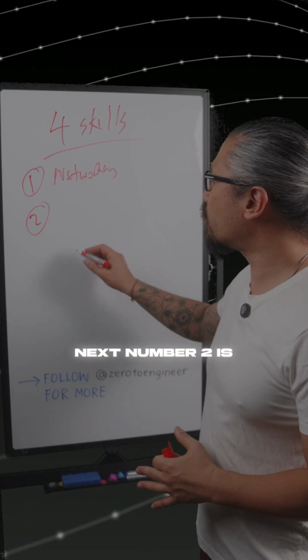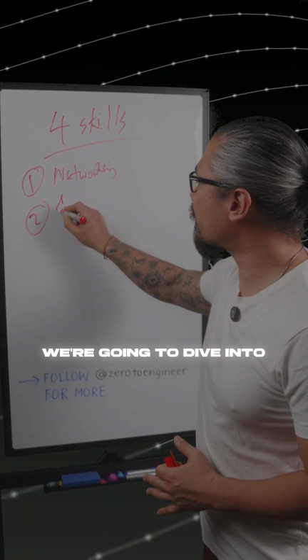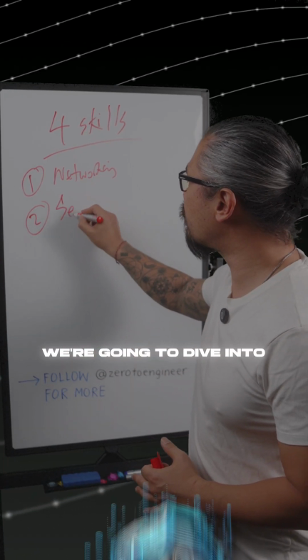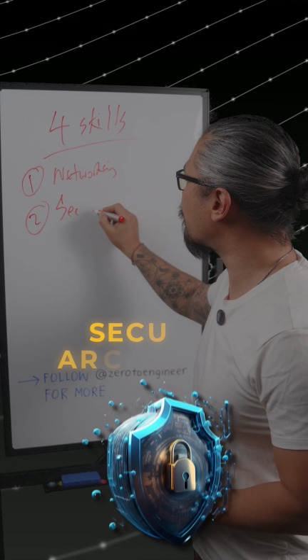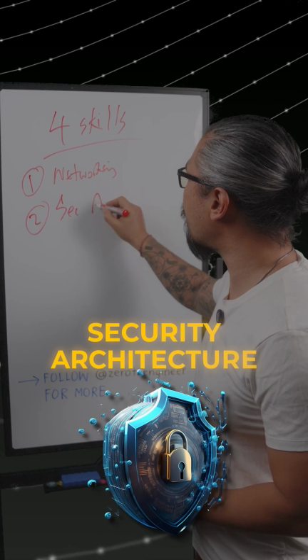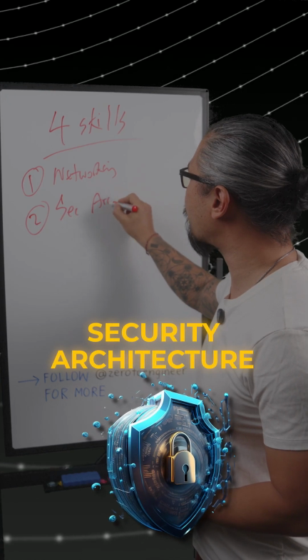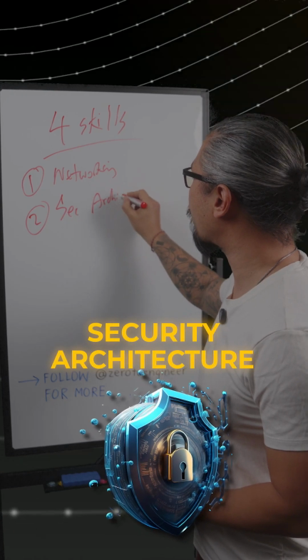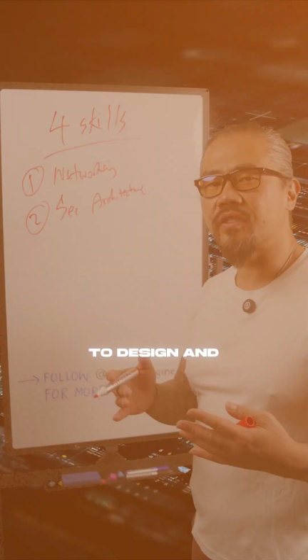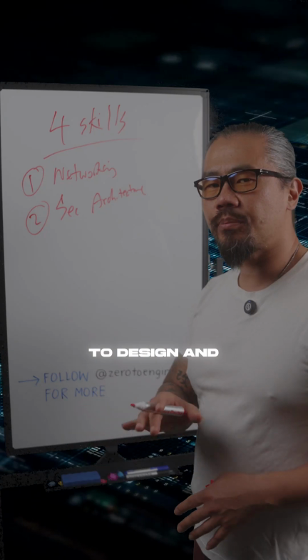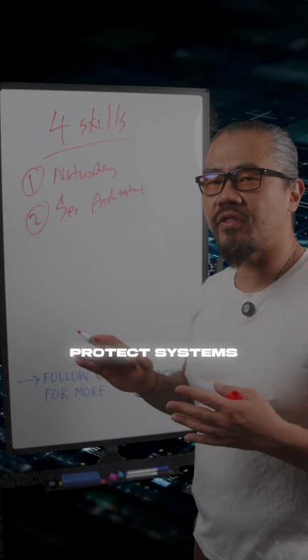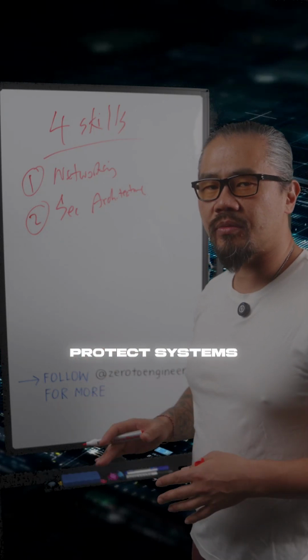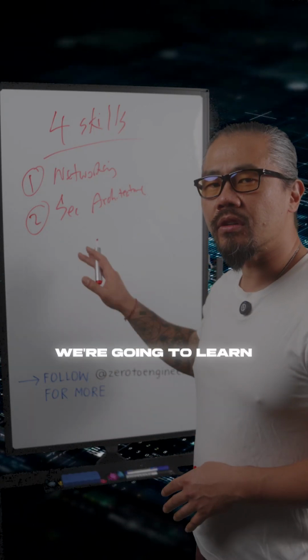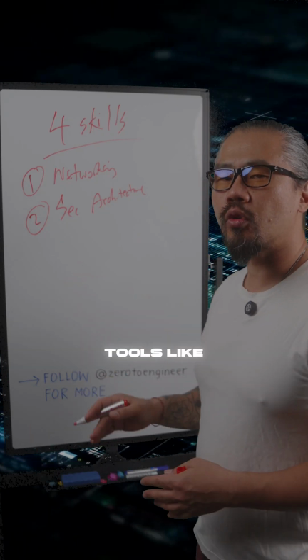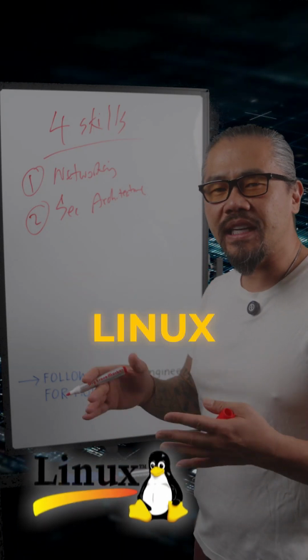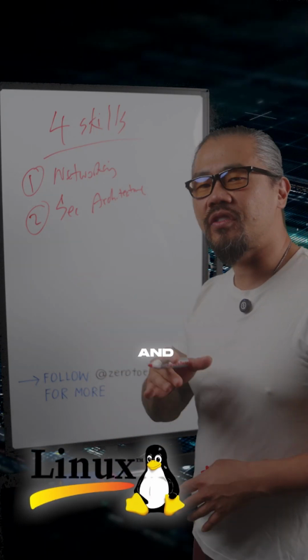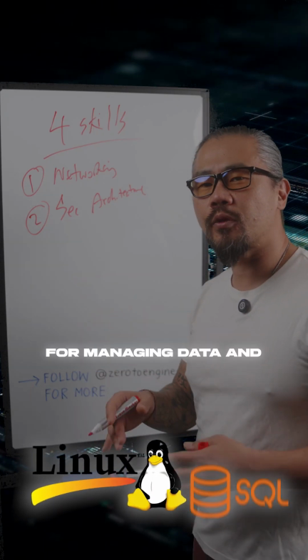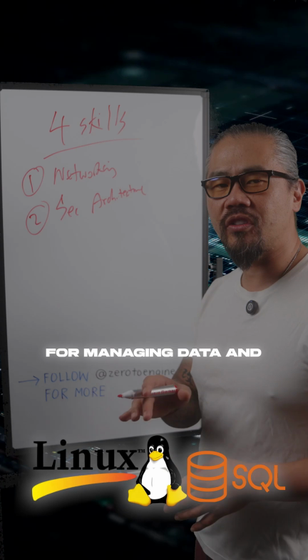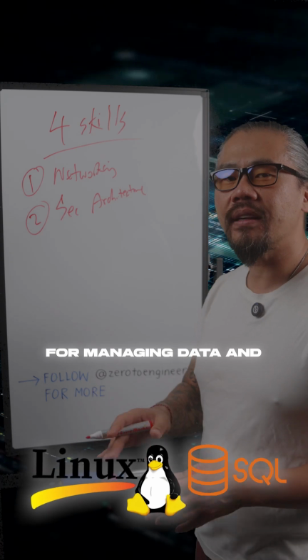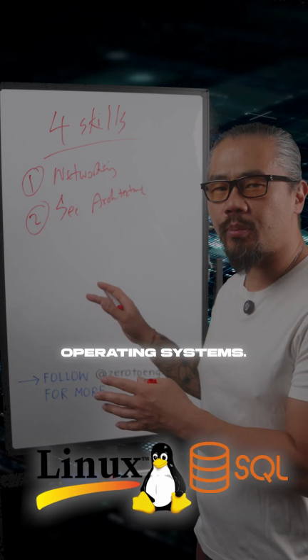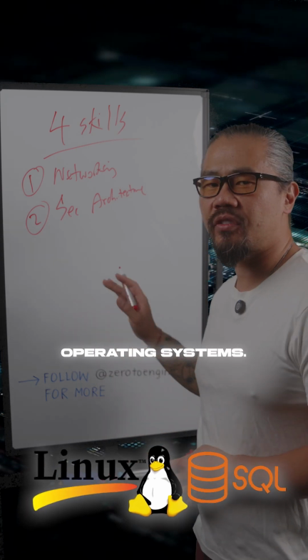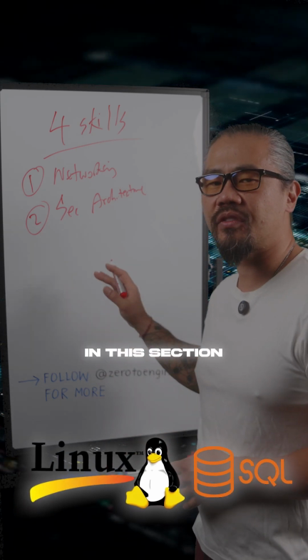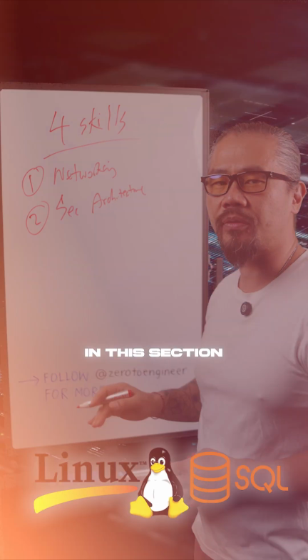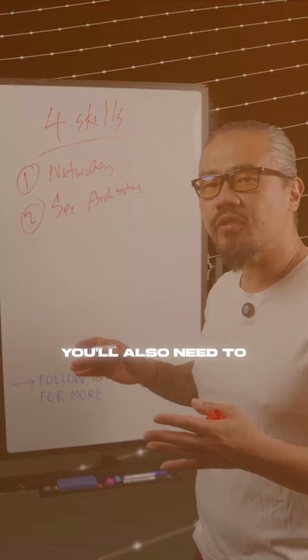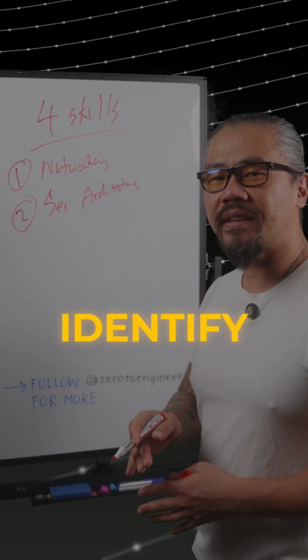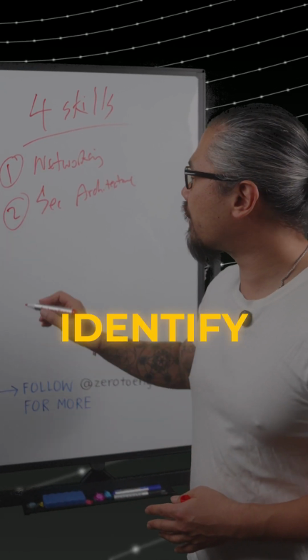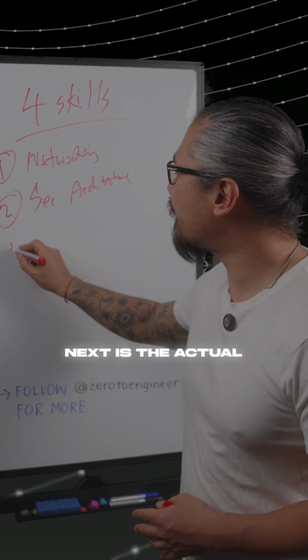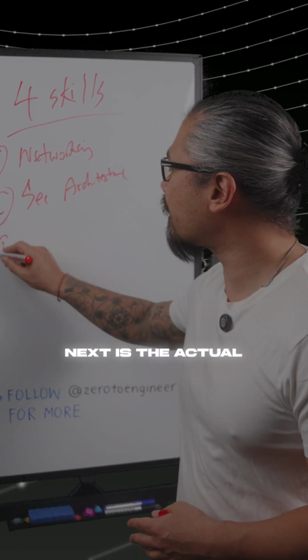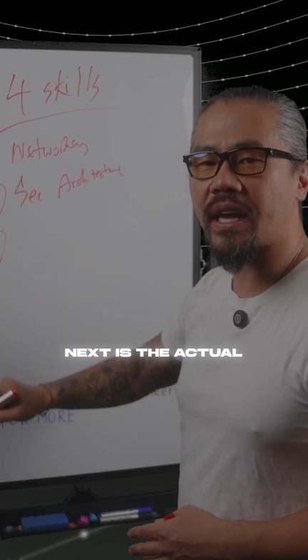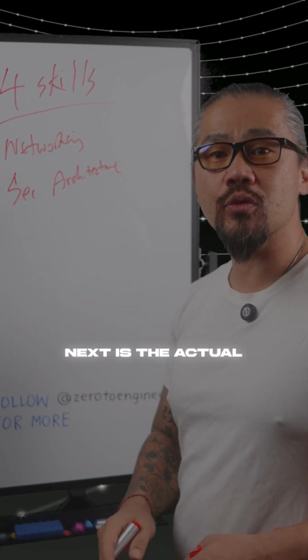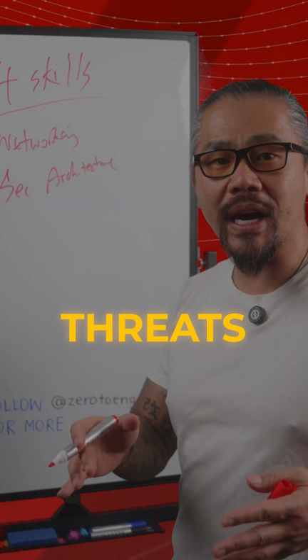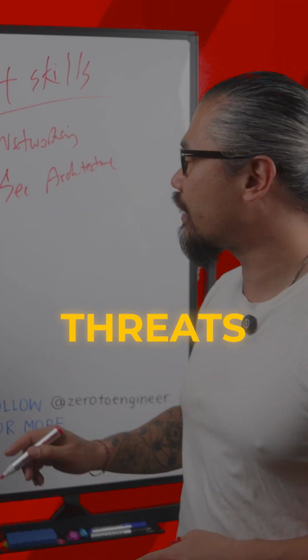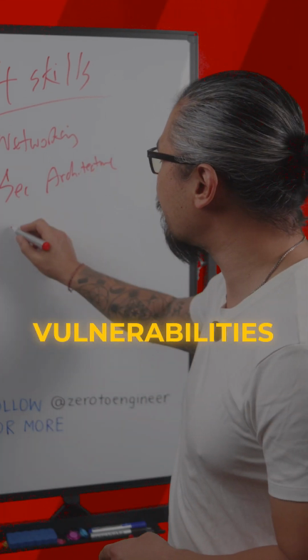Number two, we're going to dive into security architecture — to design and protect systems, we're going to learn tools like Linux and SQL for managing data and operating systems. Next, number three, you'll also need to identify threats and vulnerabilities.